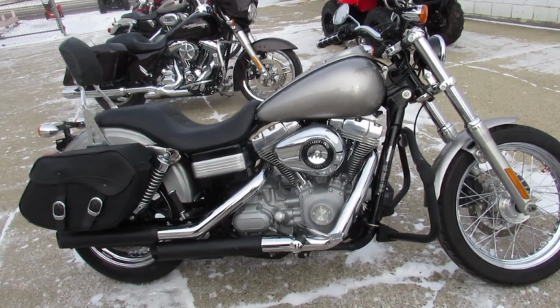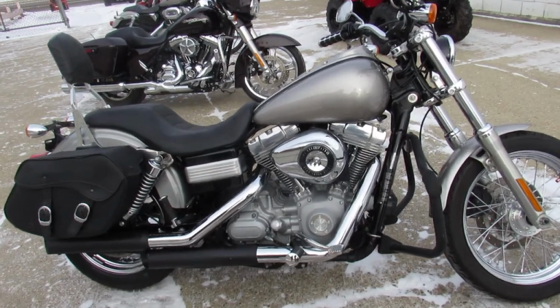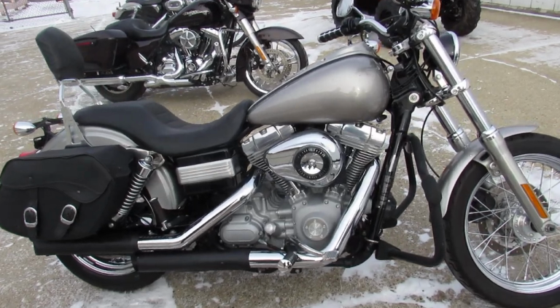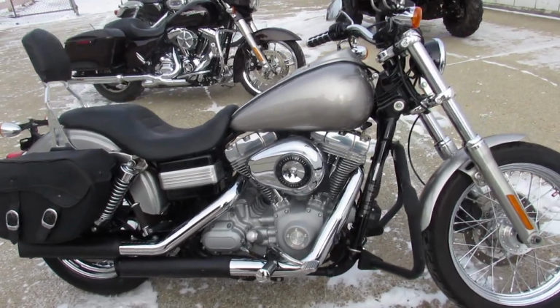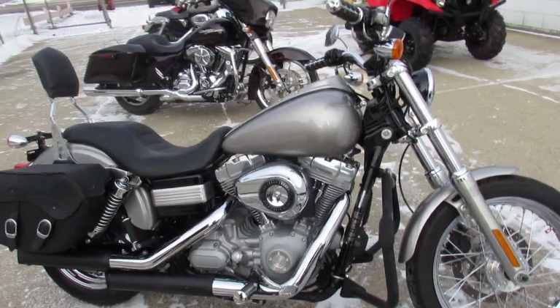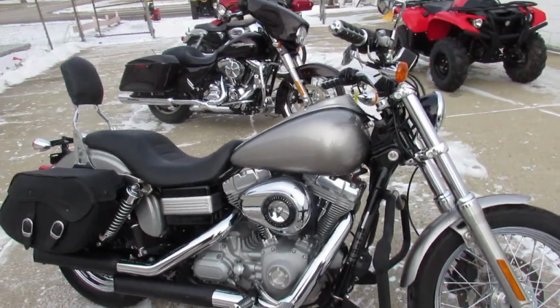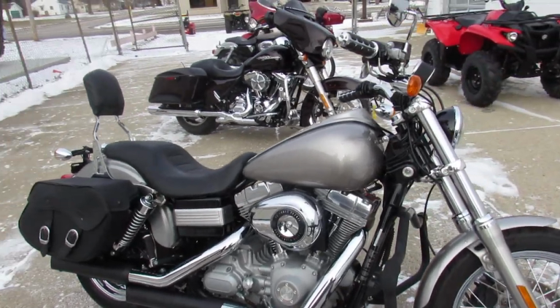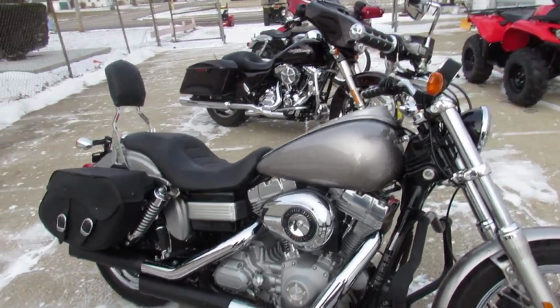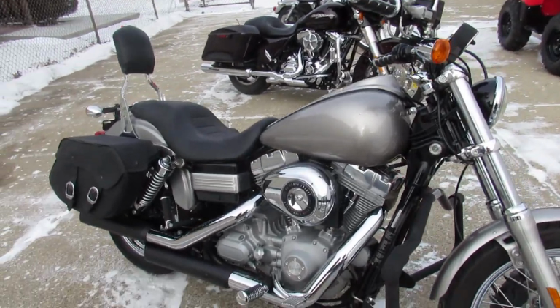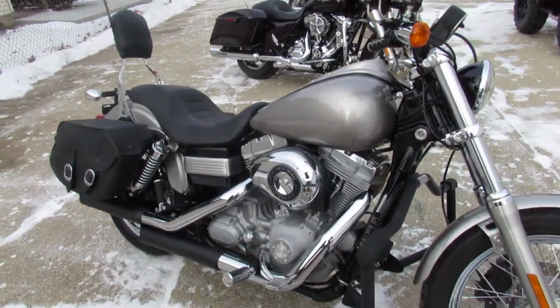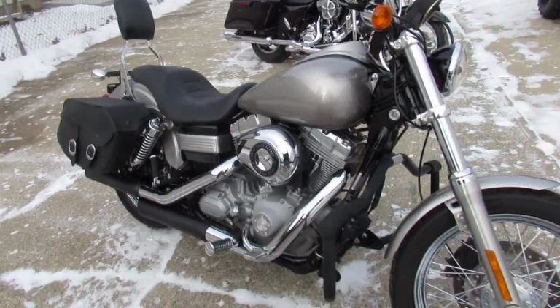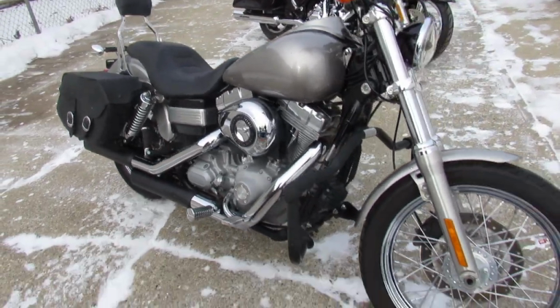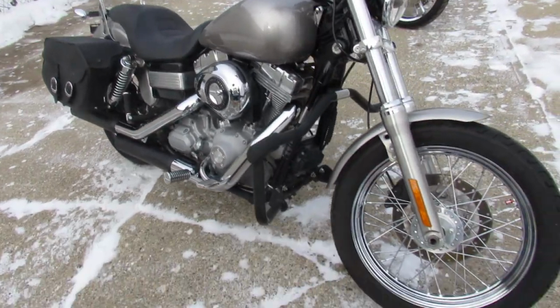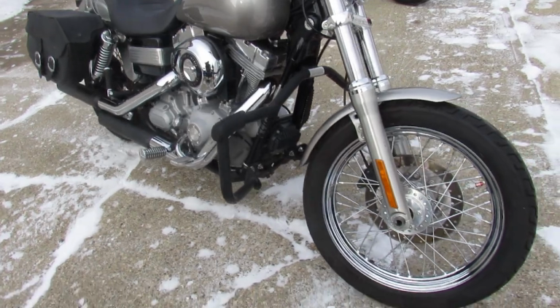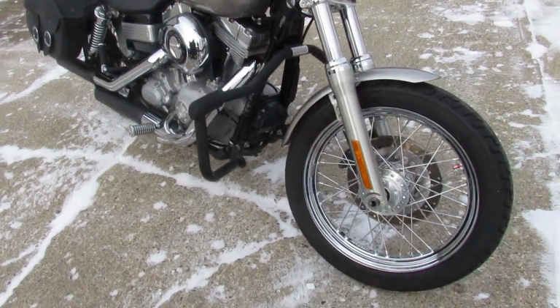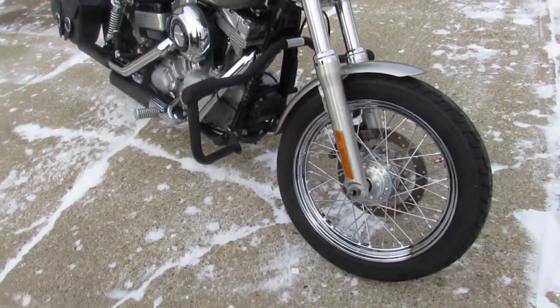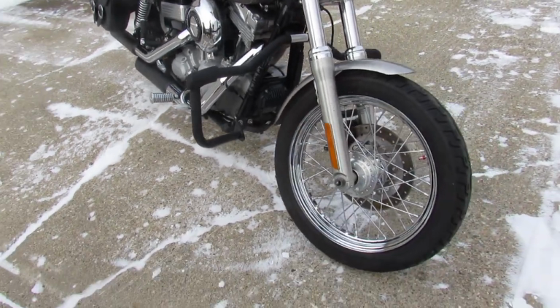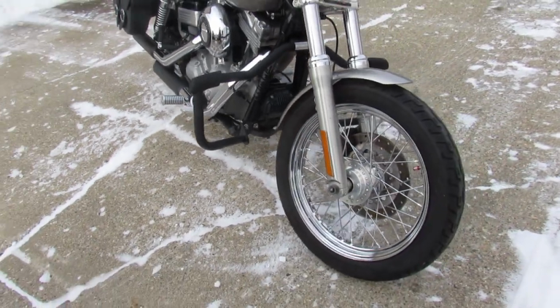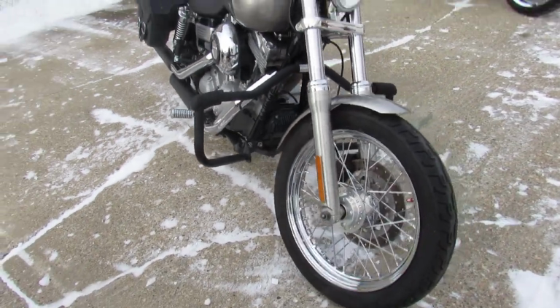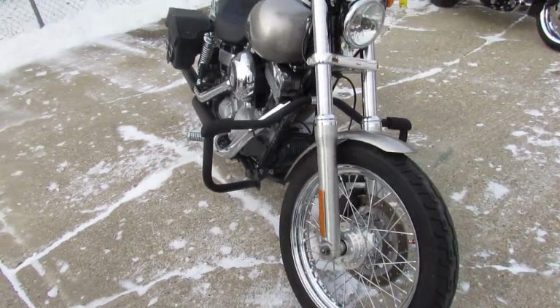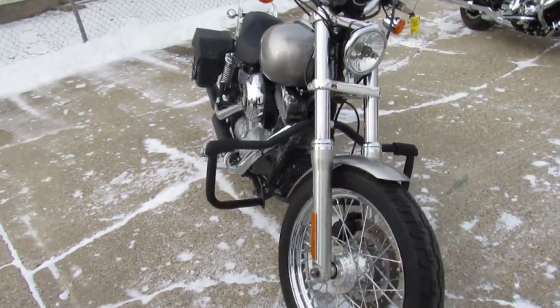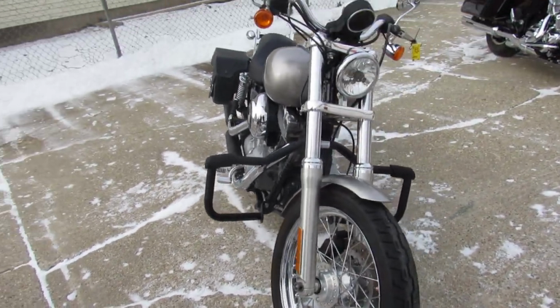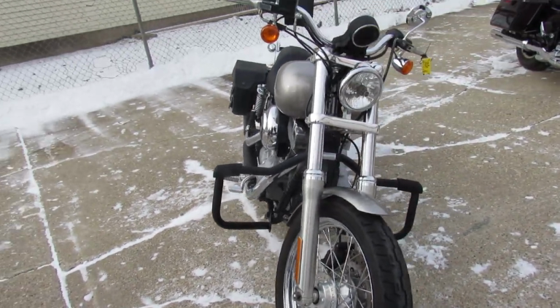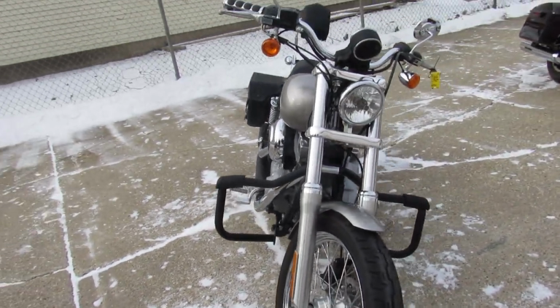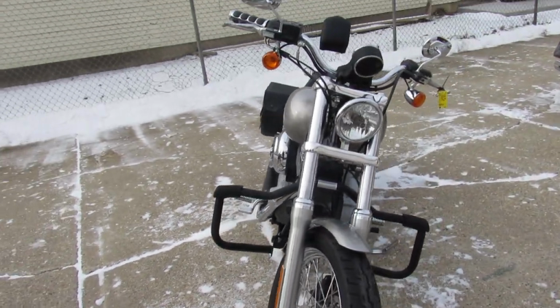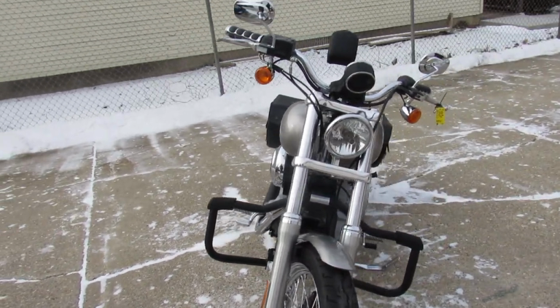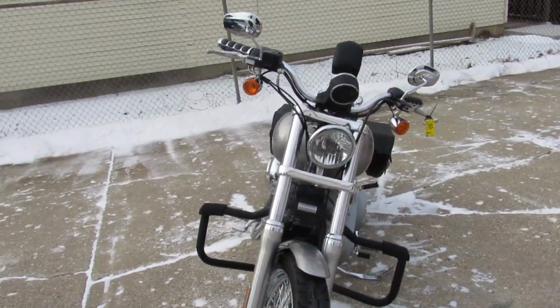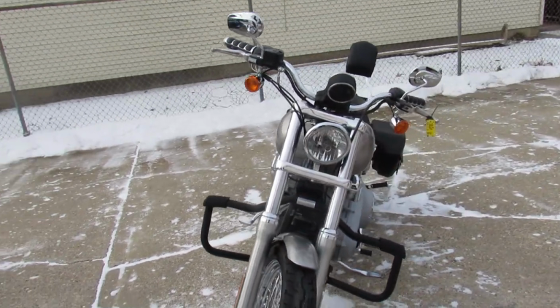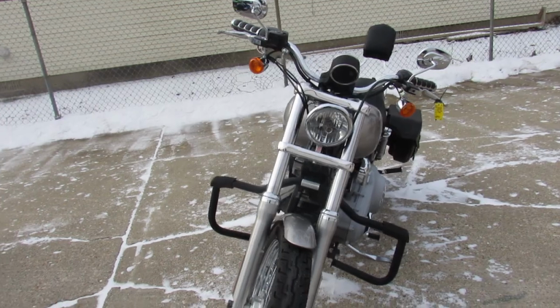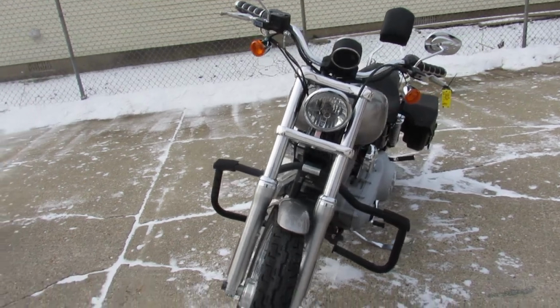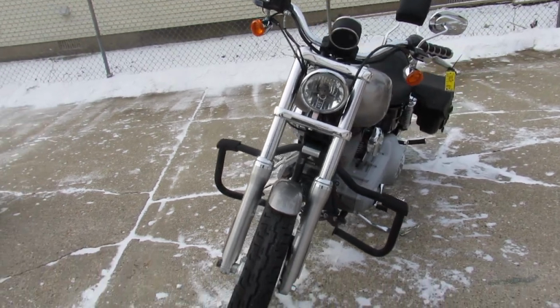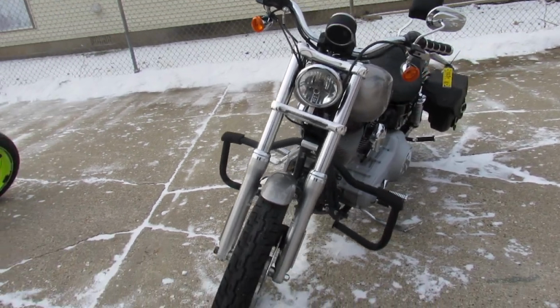Hey guys, ApprovalPowerSports.com here doing some videos on the used Harley-Davidsons — over 300 pre-owned in stock. This one here is an '09 Dyna Superglide.